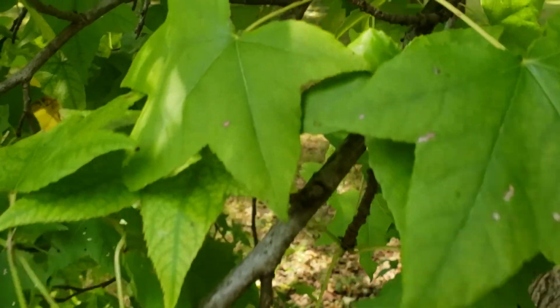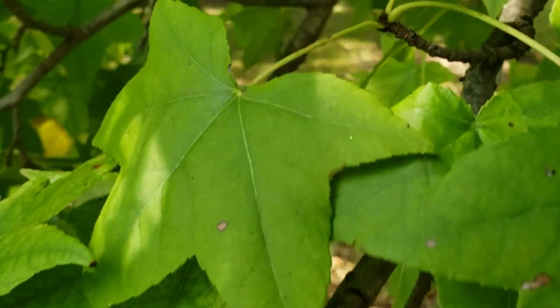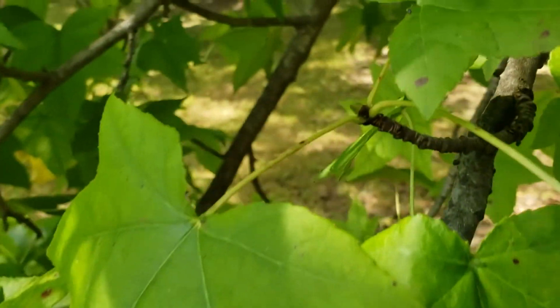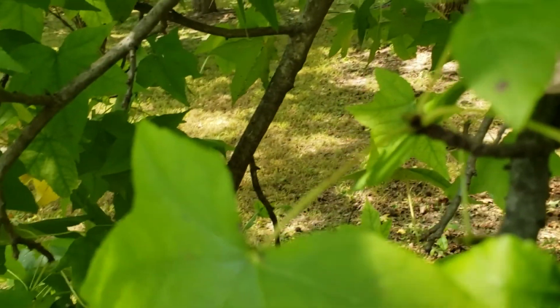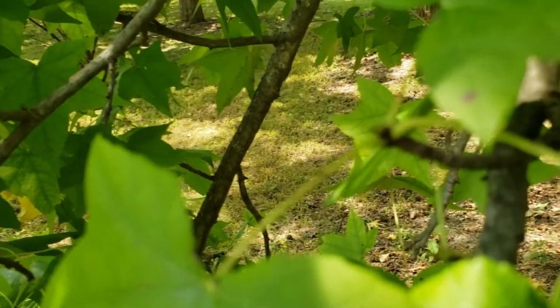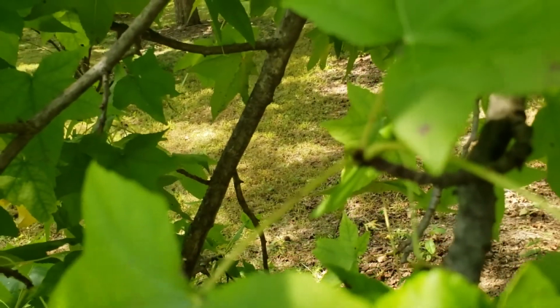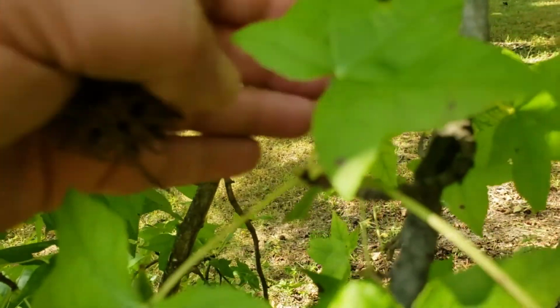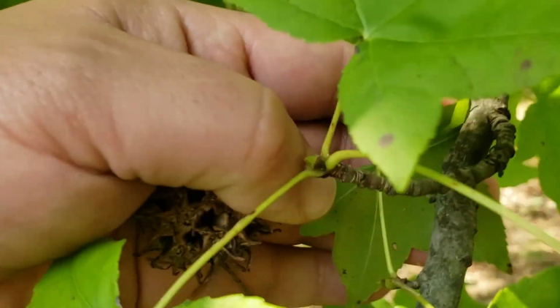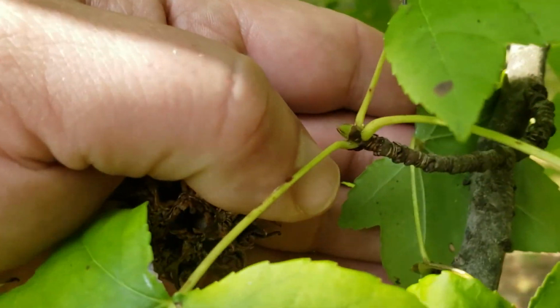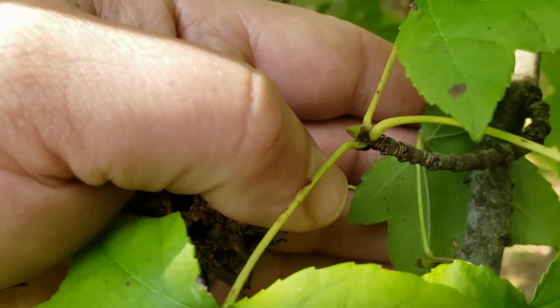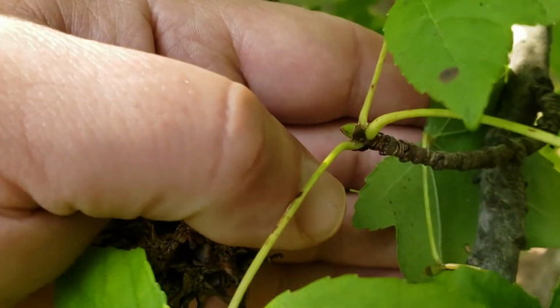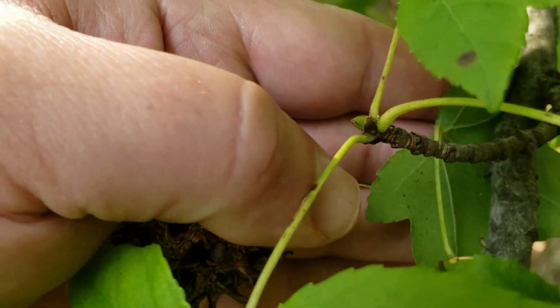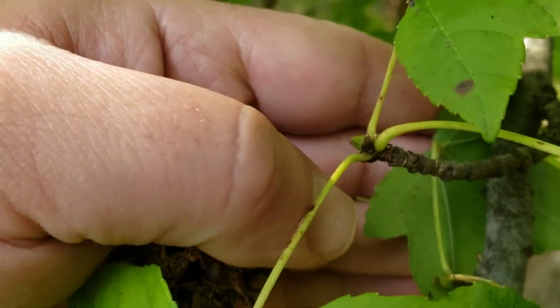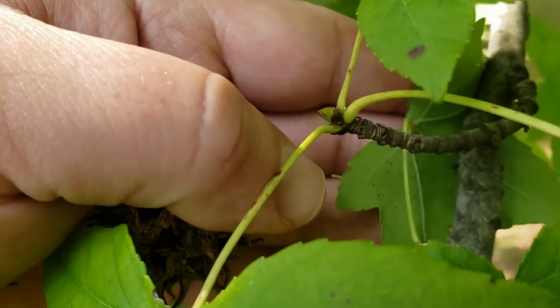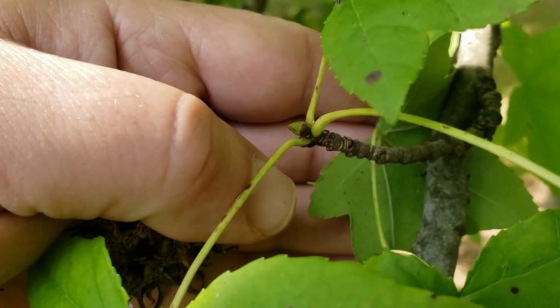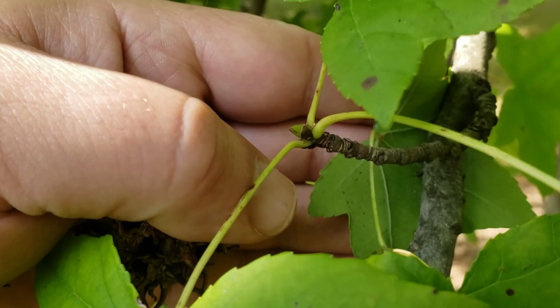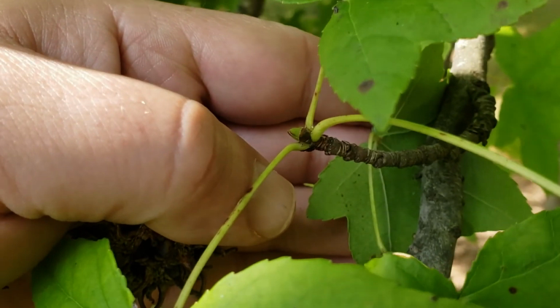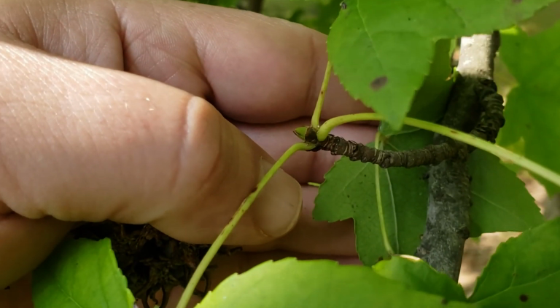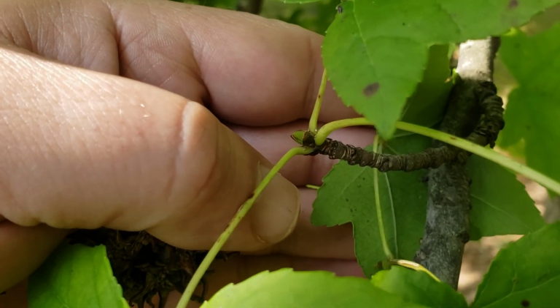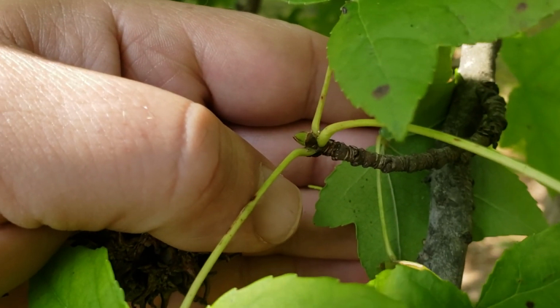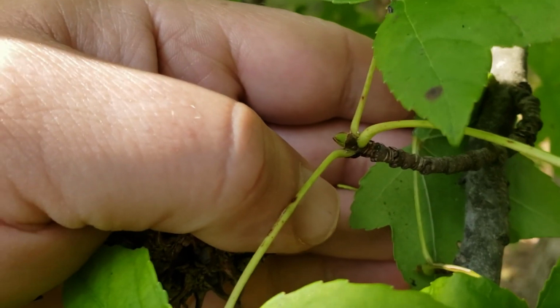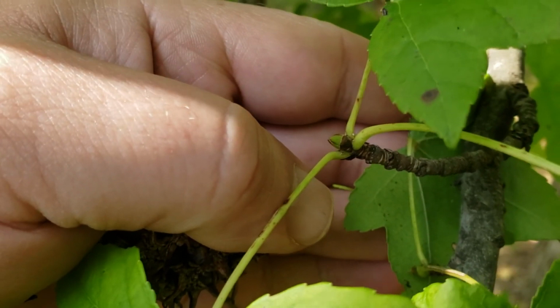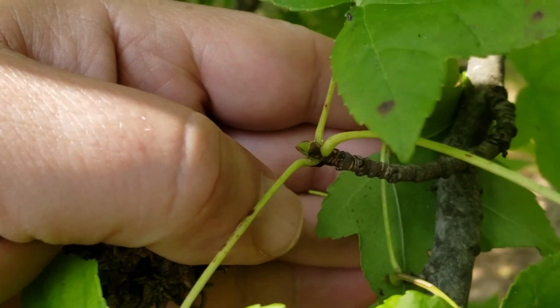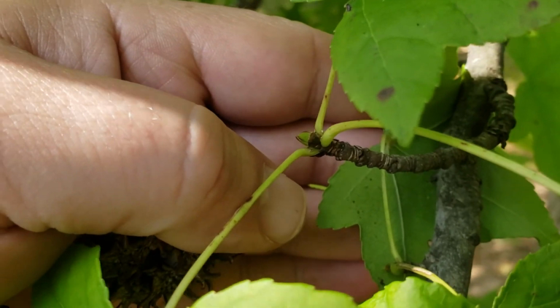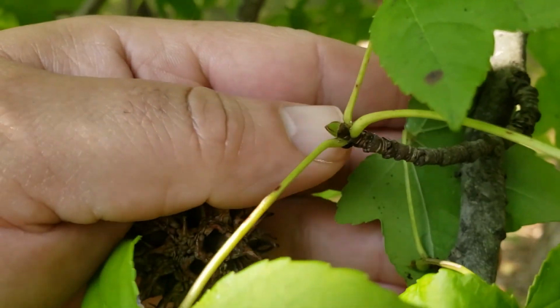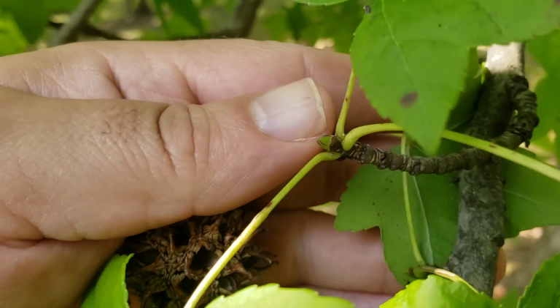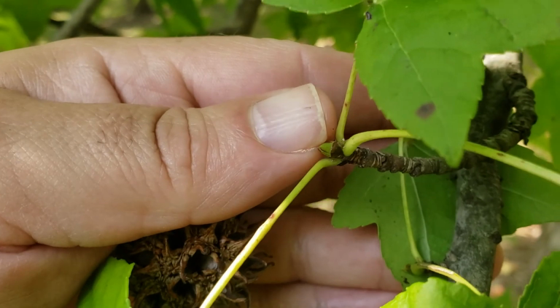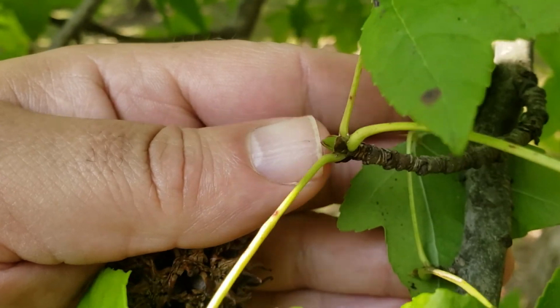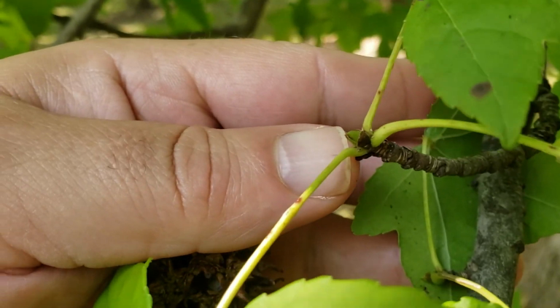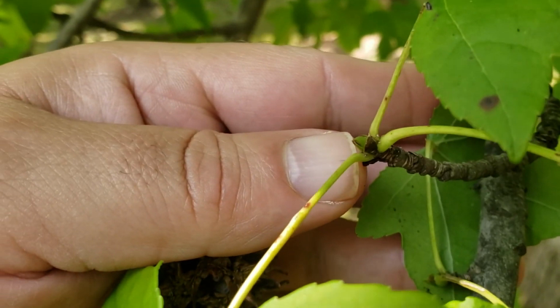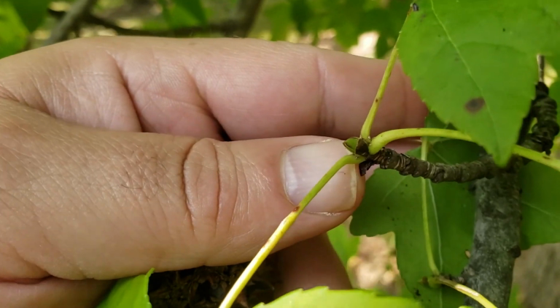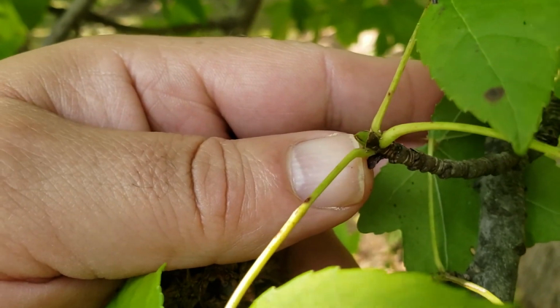However, because of how the leaves are held, it can sometimes be difficult to tell whether these are alternate or opposite. The leaves have a tendency to cluster toward the end of the twigs, and then it has a conical bud here at the very end.